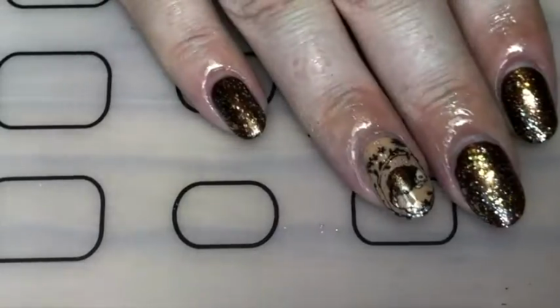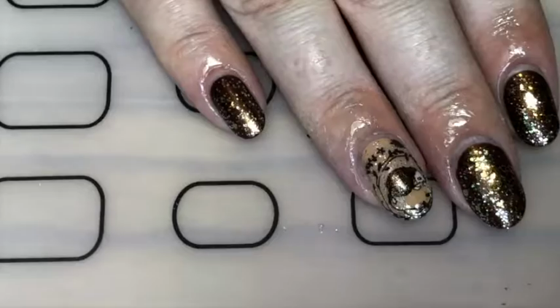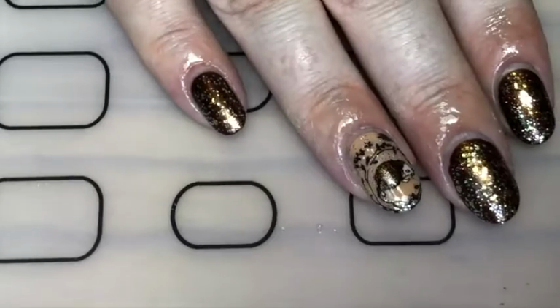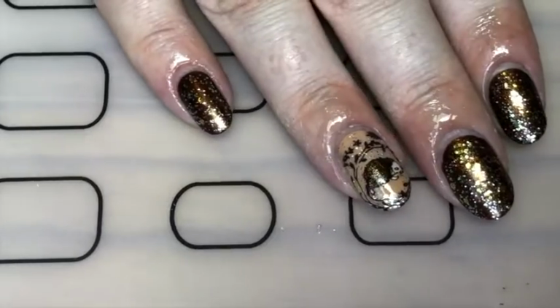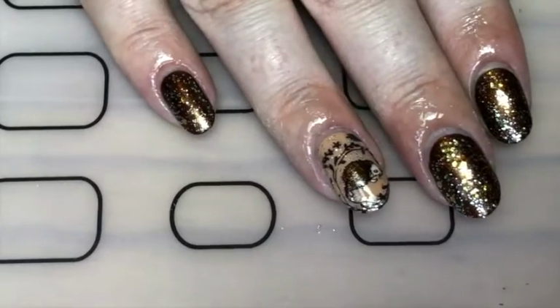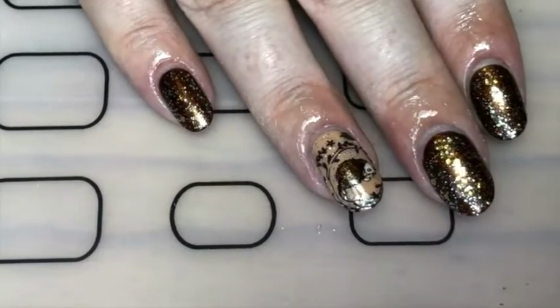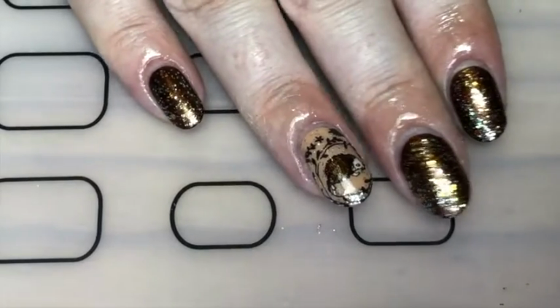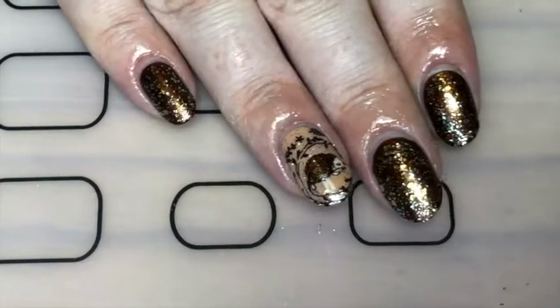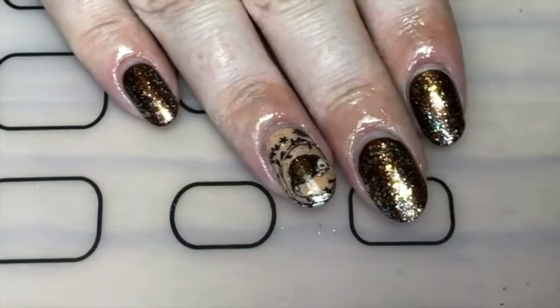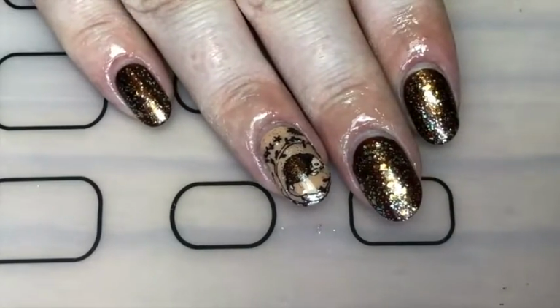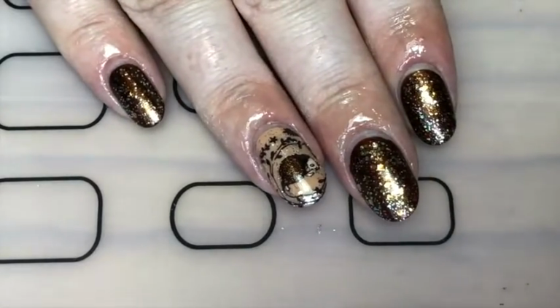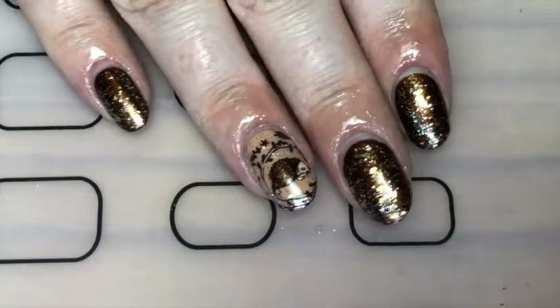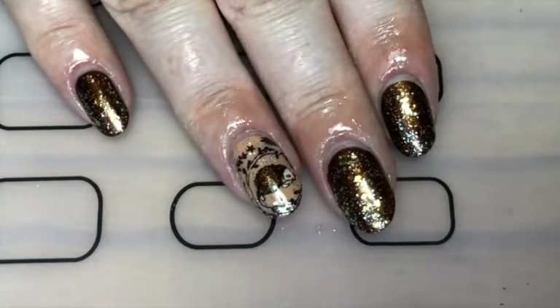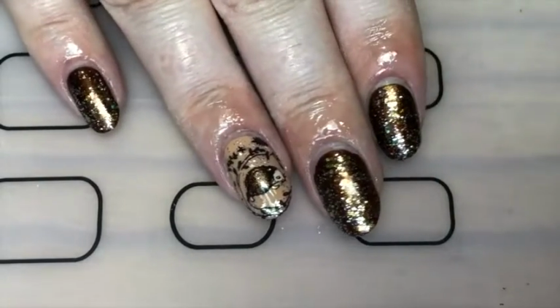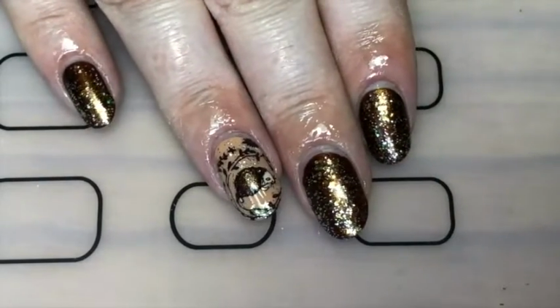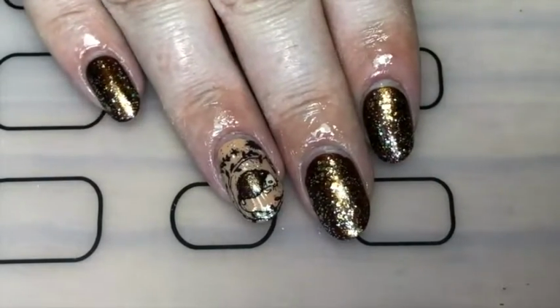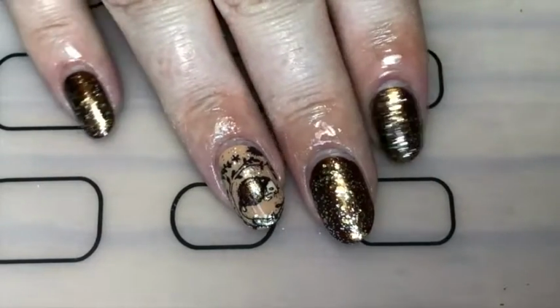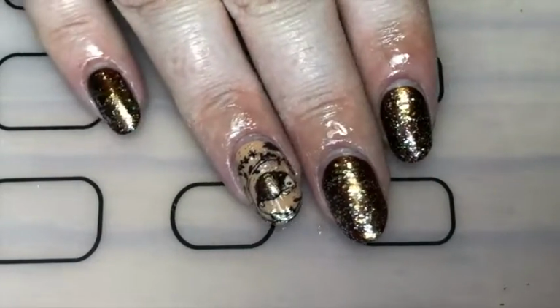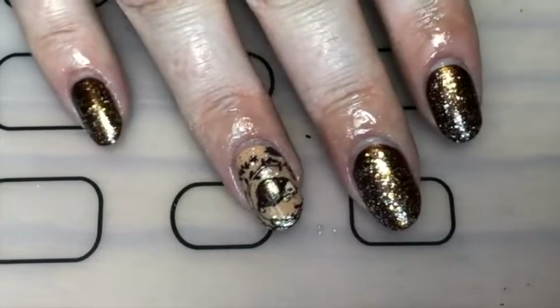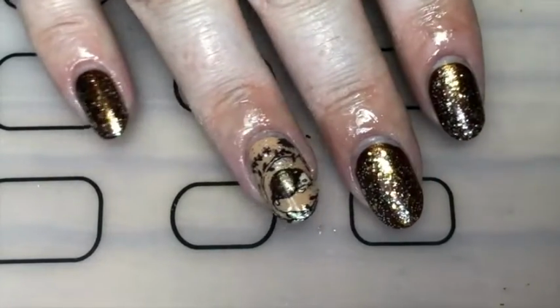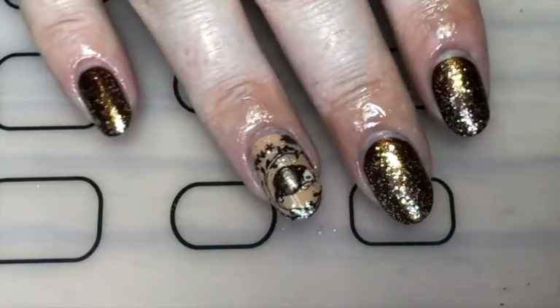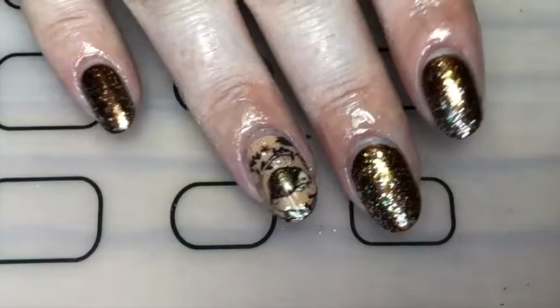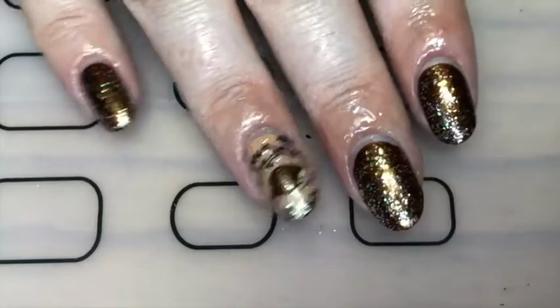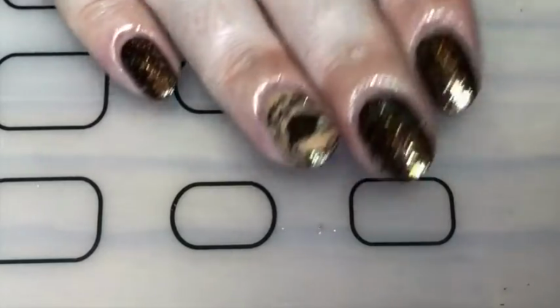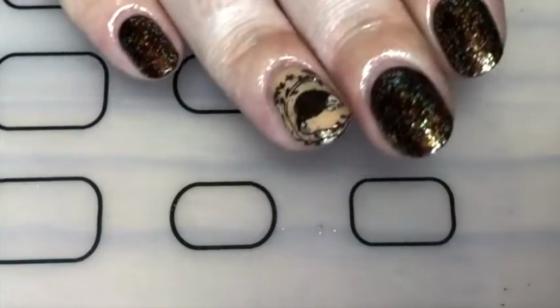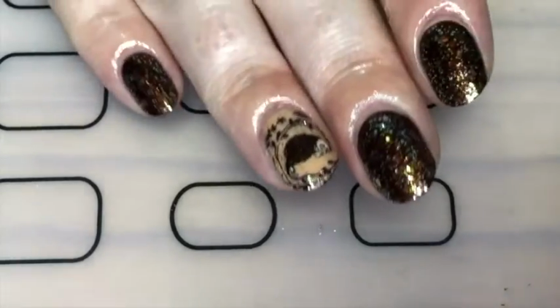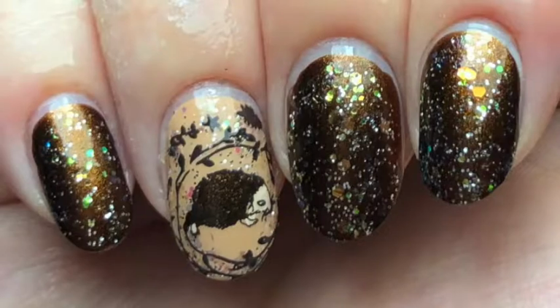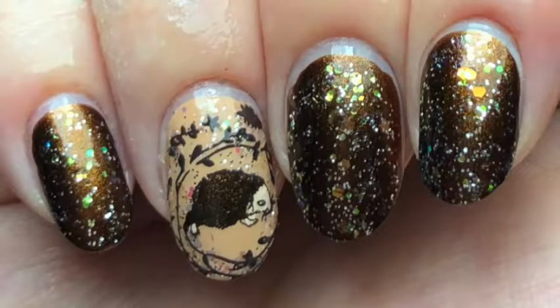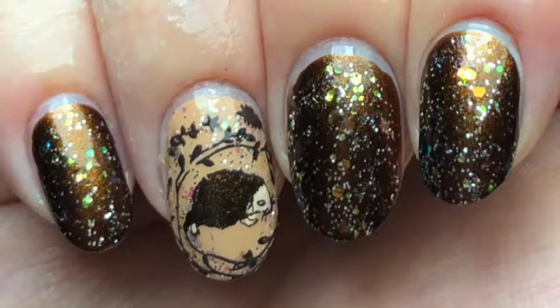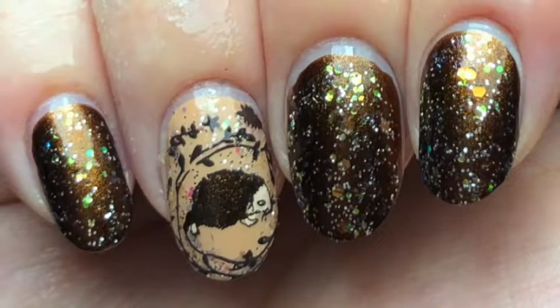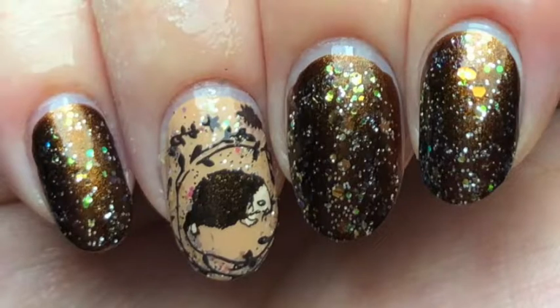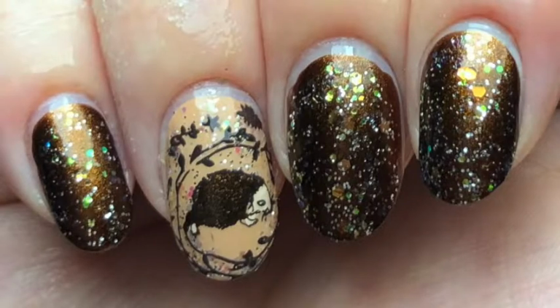And there you go, these cute hedgehog nails! If you like these, give this video a thumbs up and leave a comment below. And subscribe — thanks so much for watching. Bye!